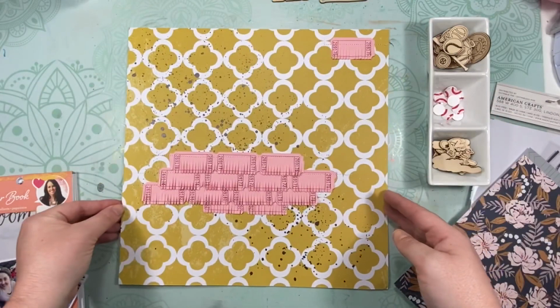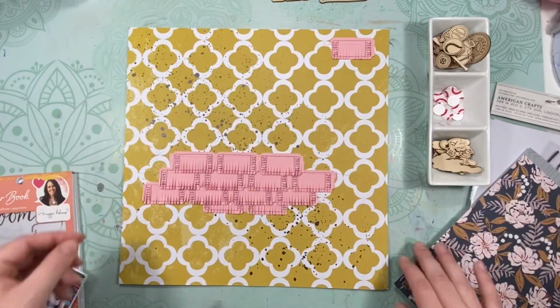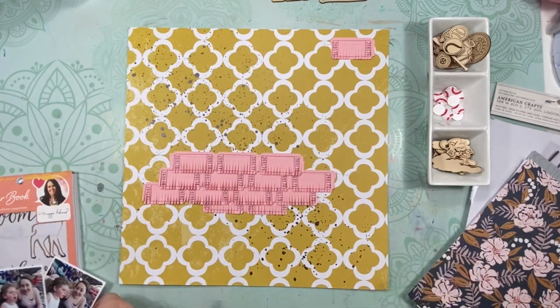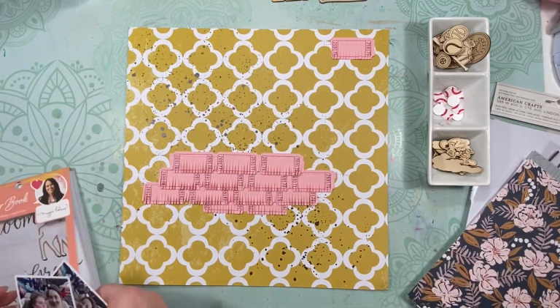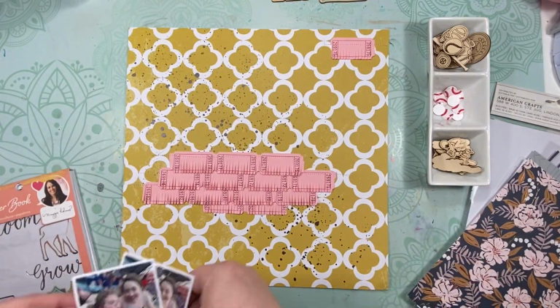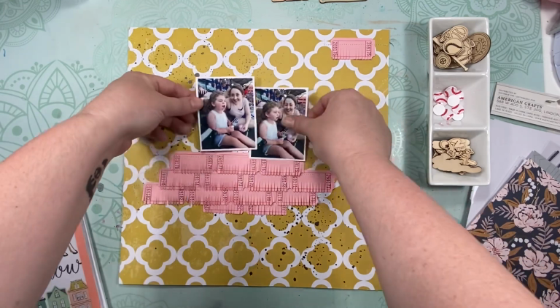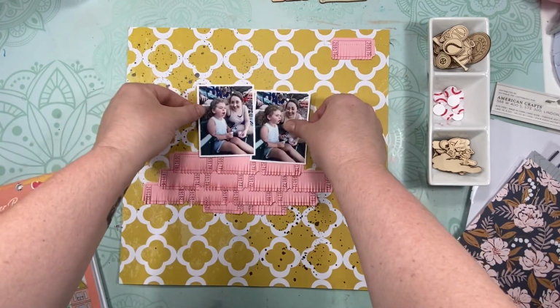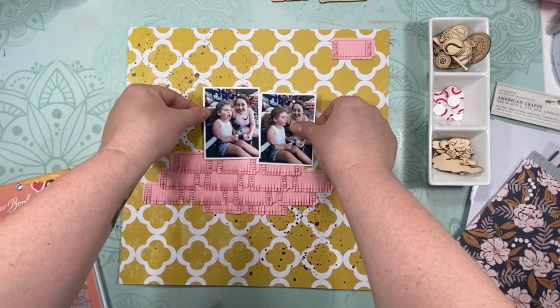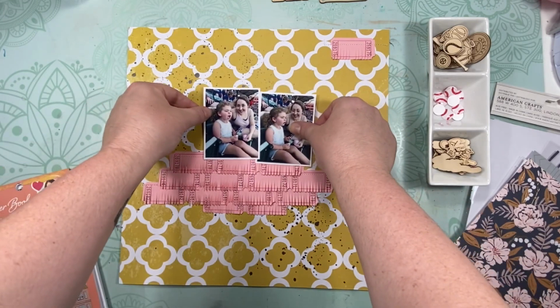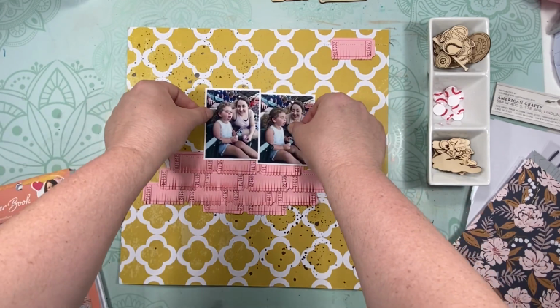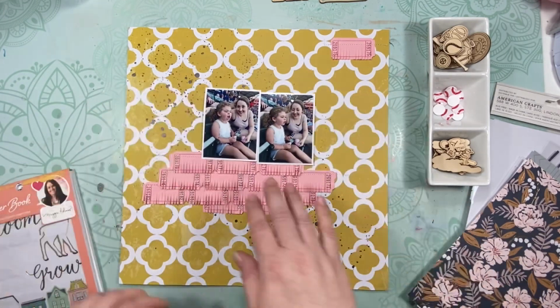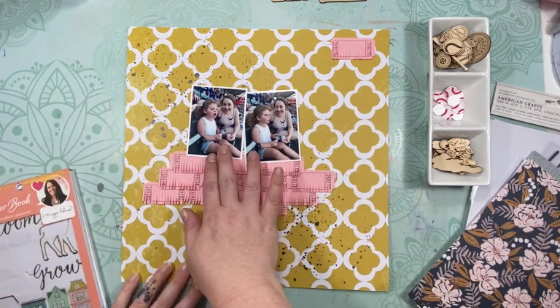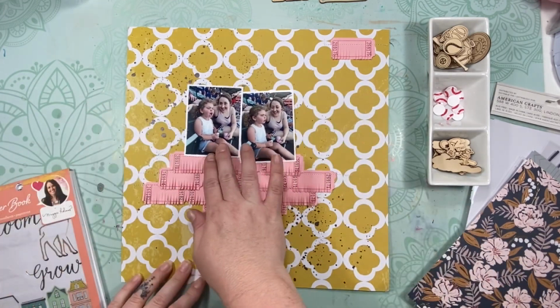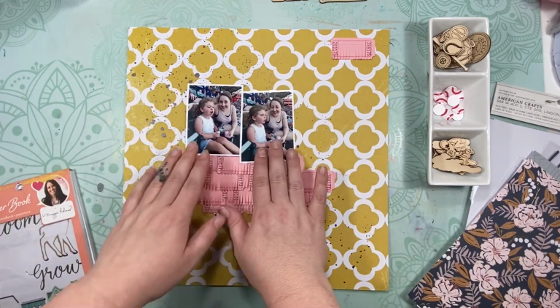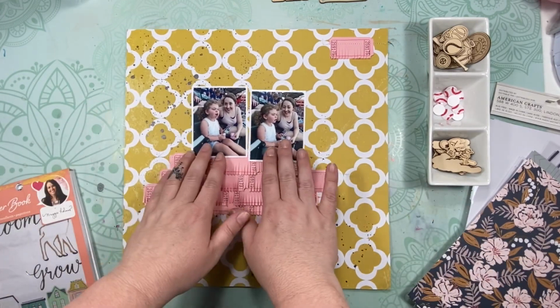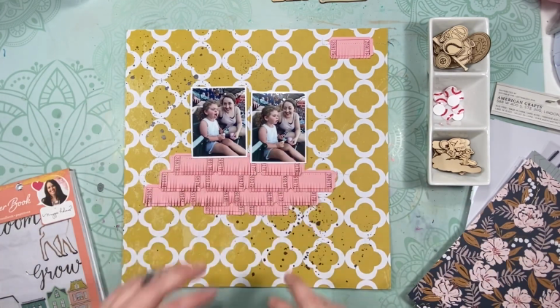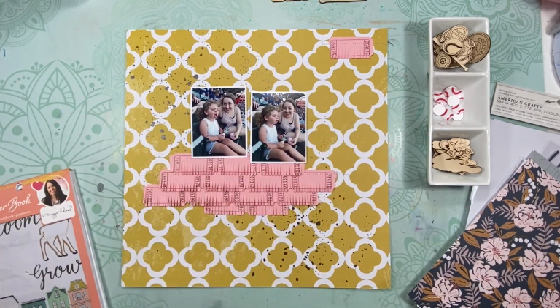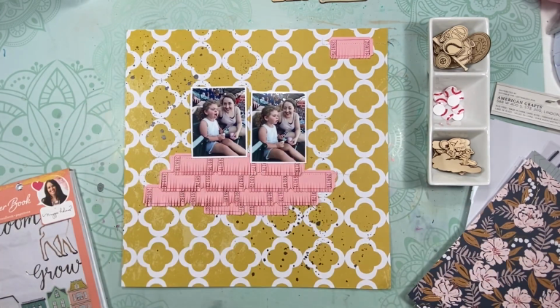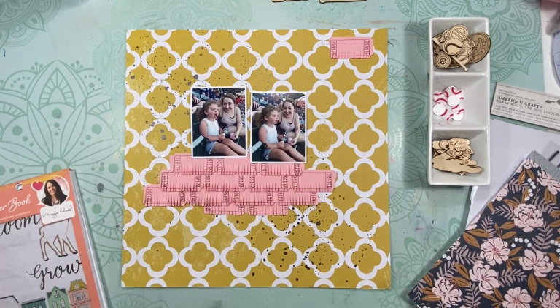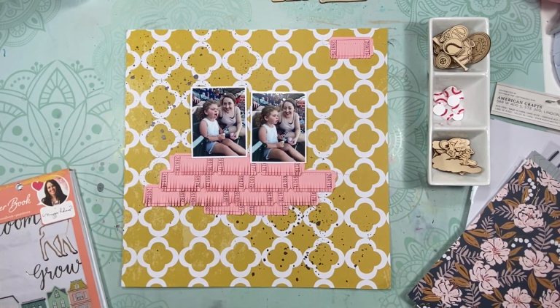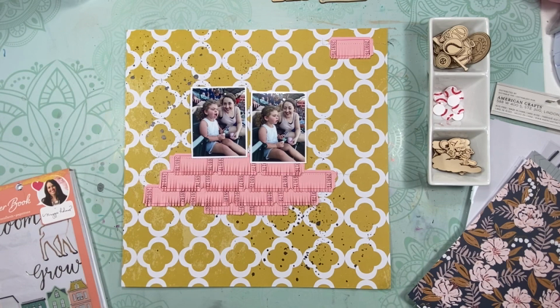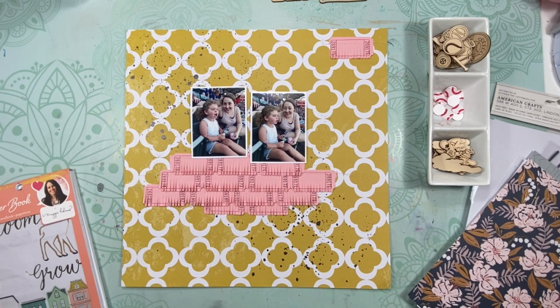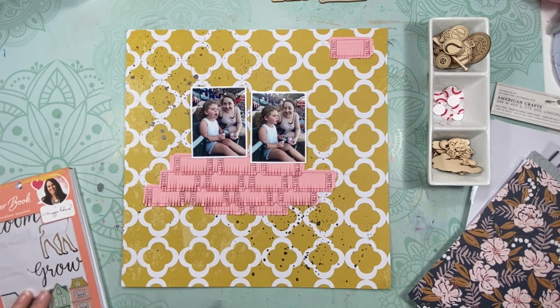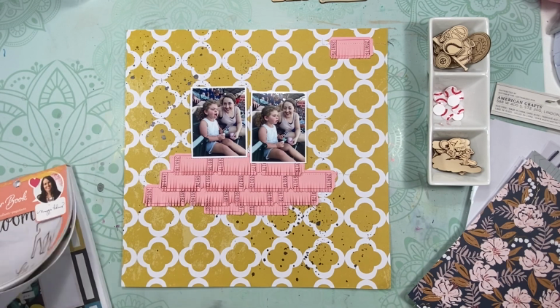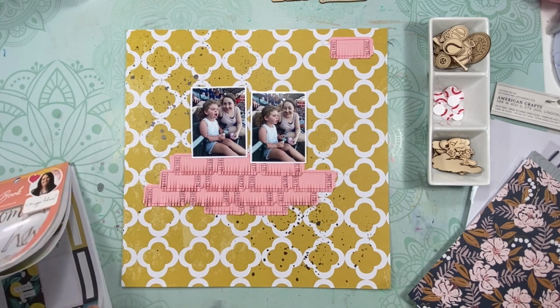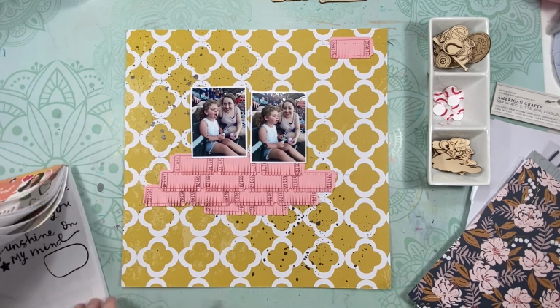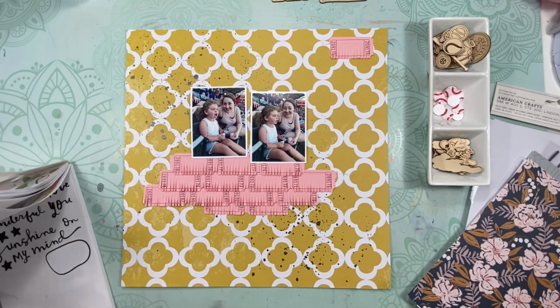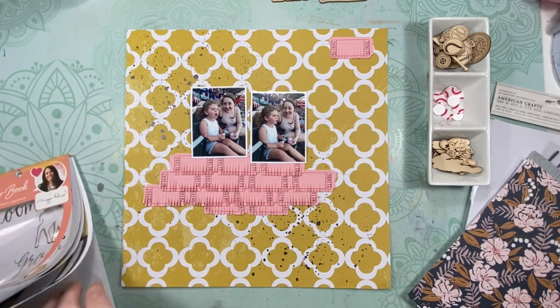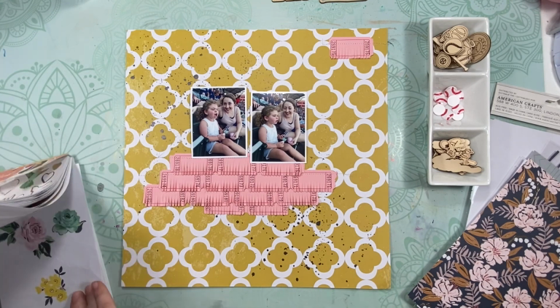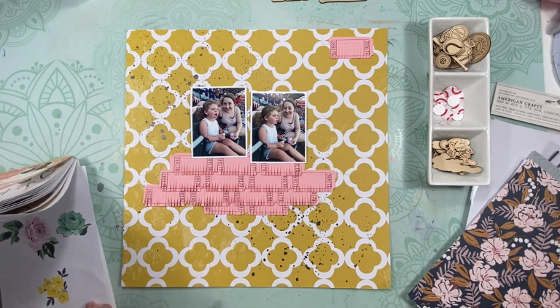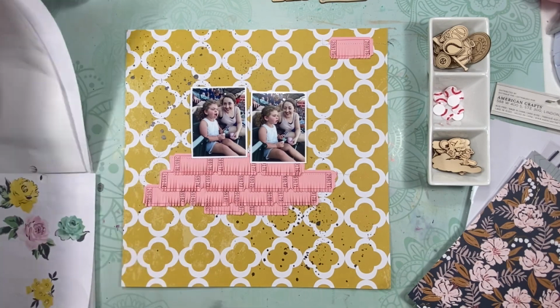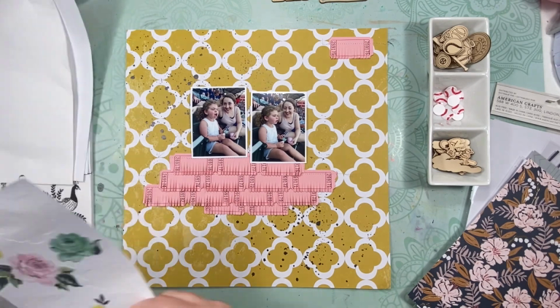Once all of that's stitched down, I also stitched one across the top corner just to give another area to embellish and pull some of that around the page. And then I've got my two photos.